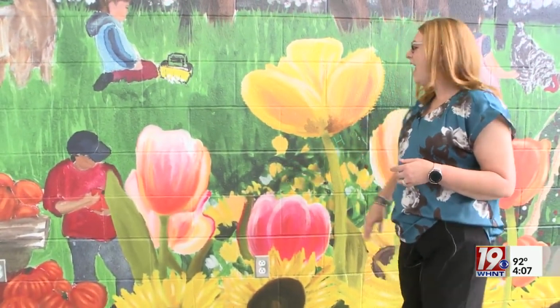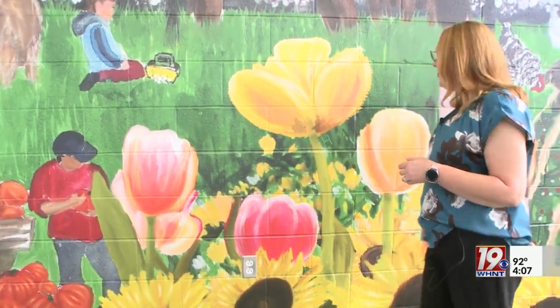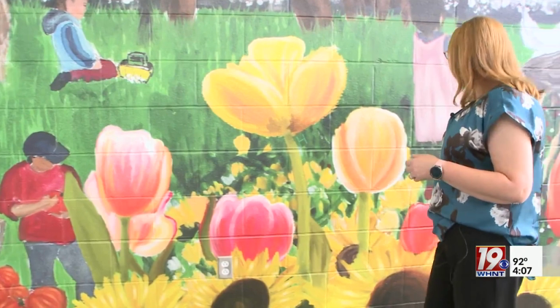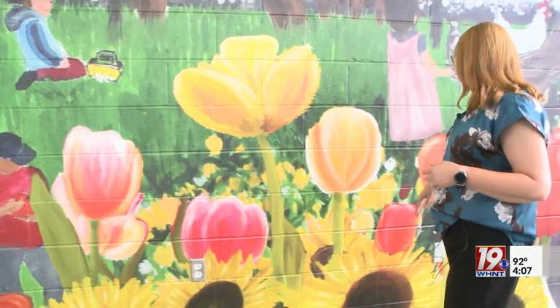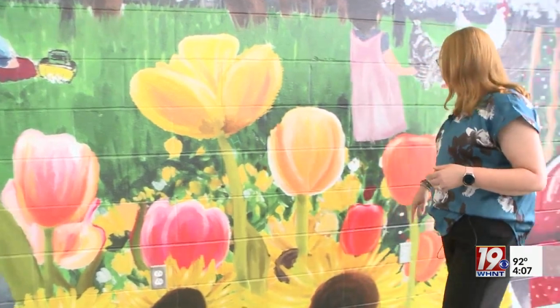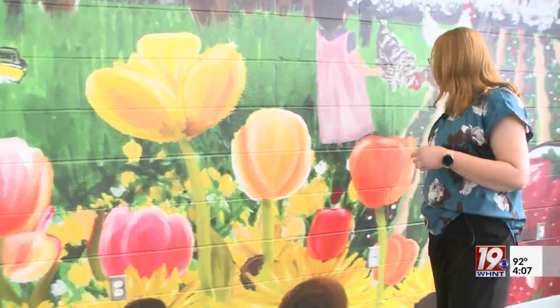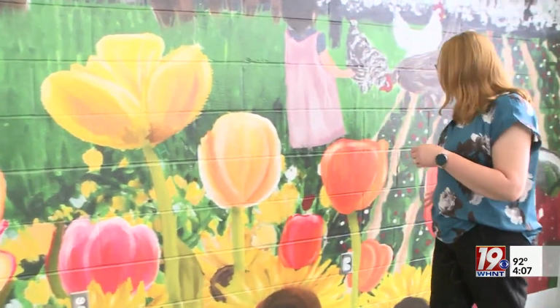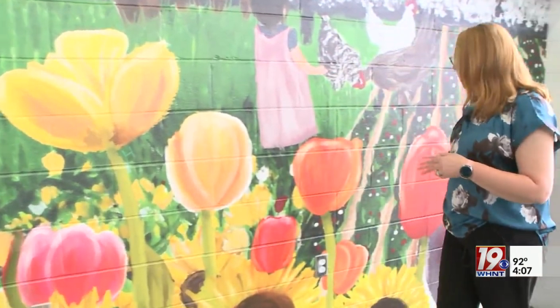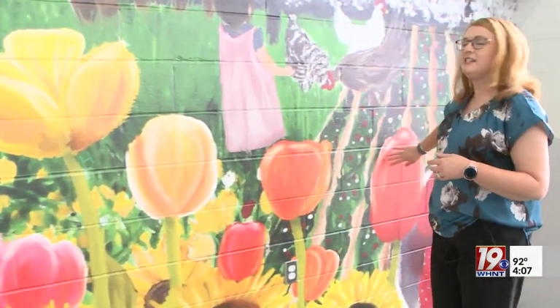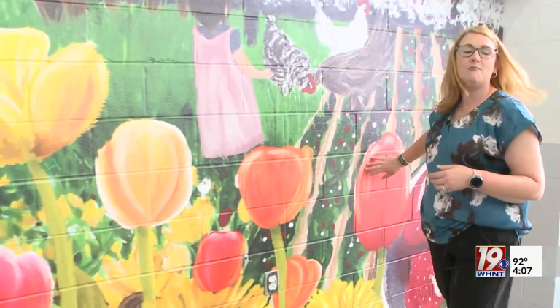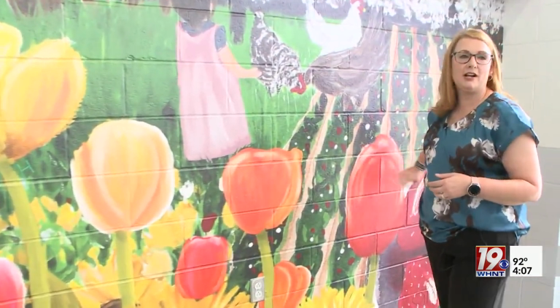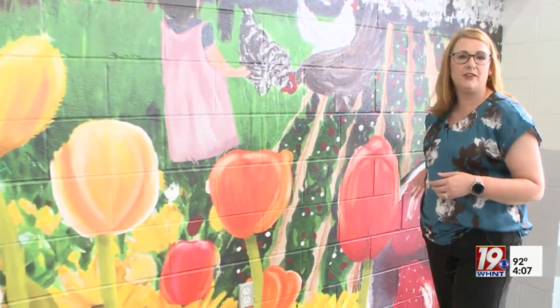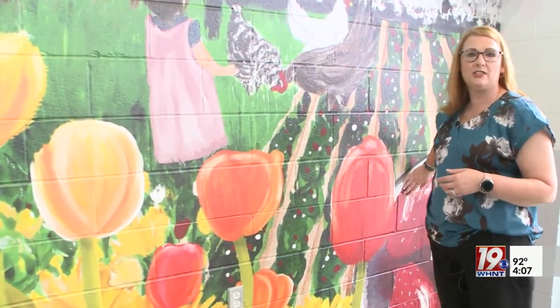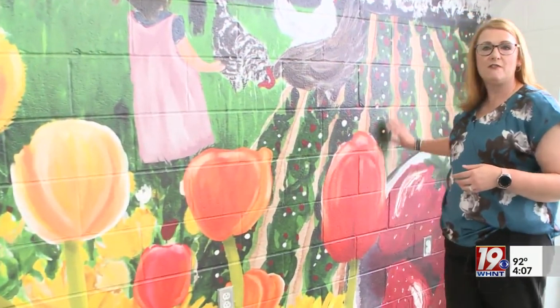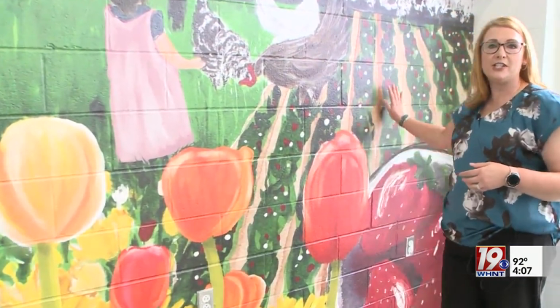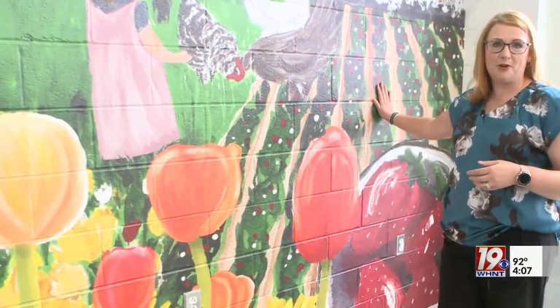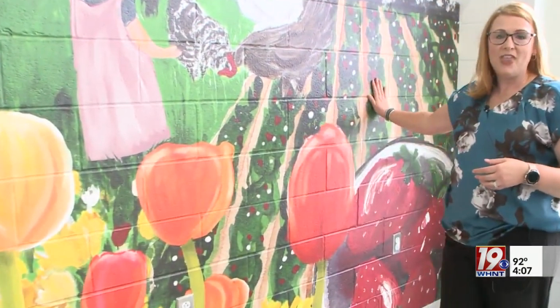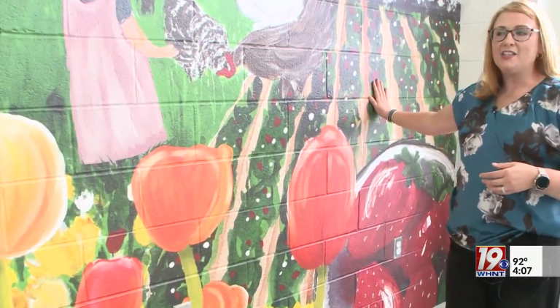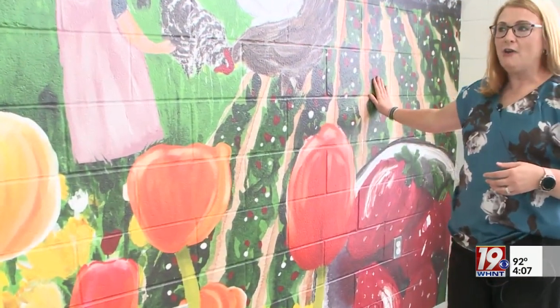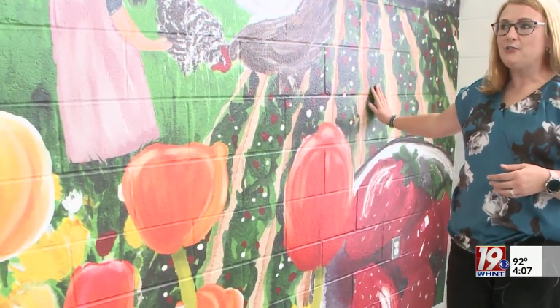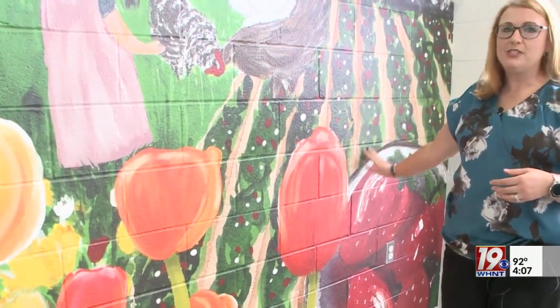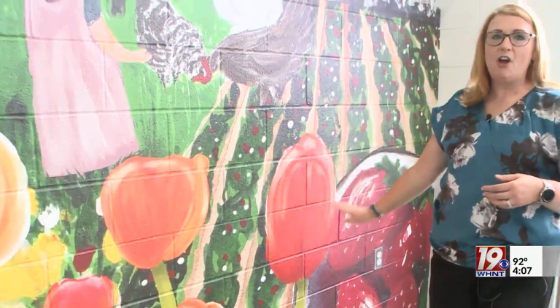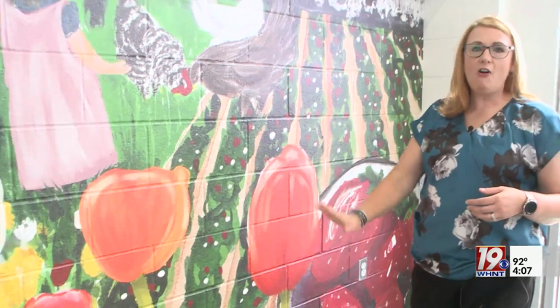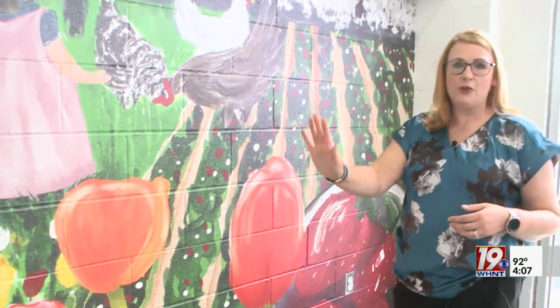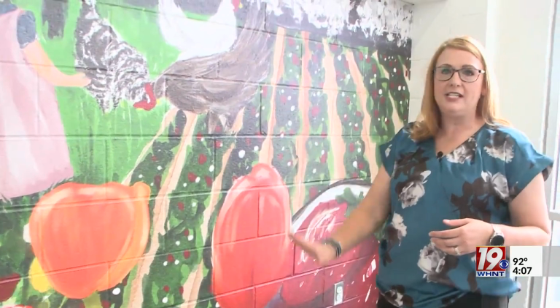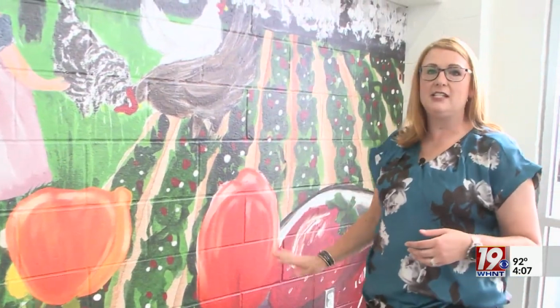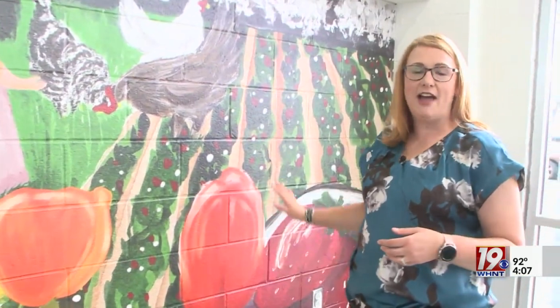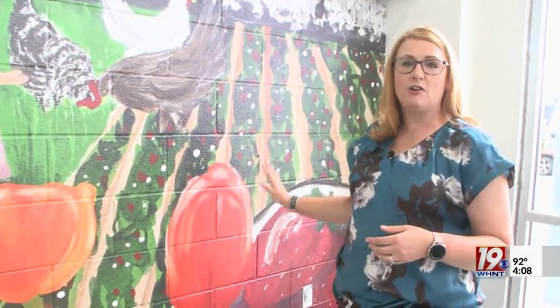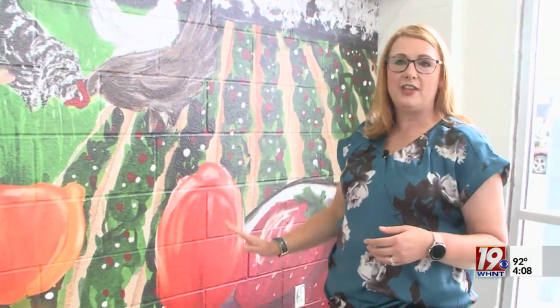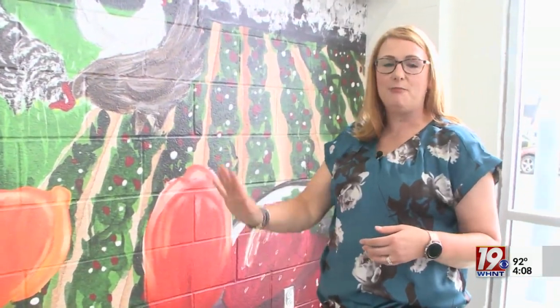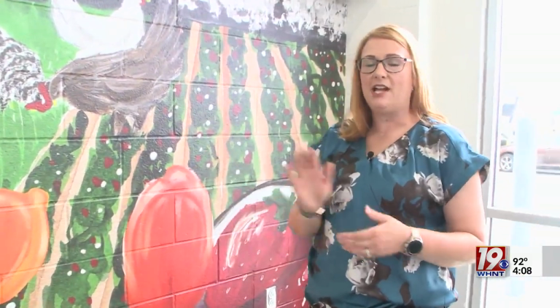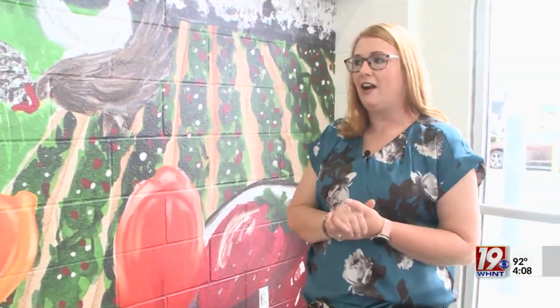And then over here, we have our berries and our berry field for summer. So I wanted to represent all four seasons of agriculture that happens out here.